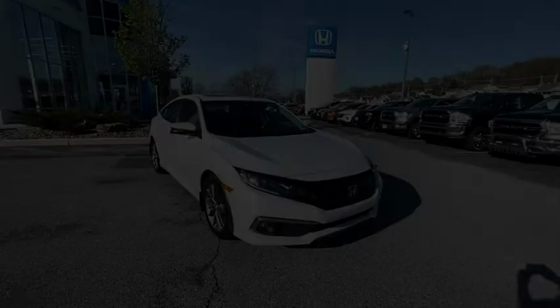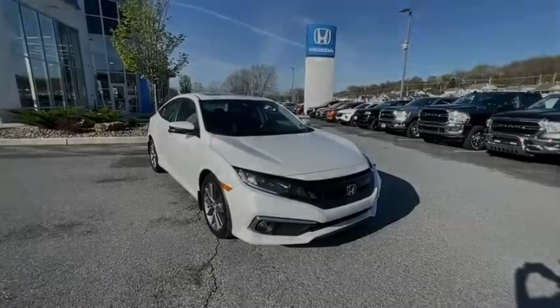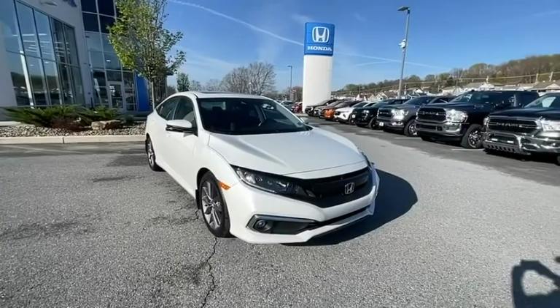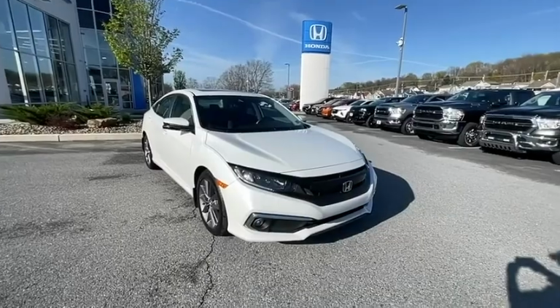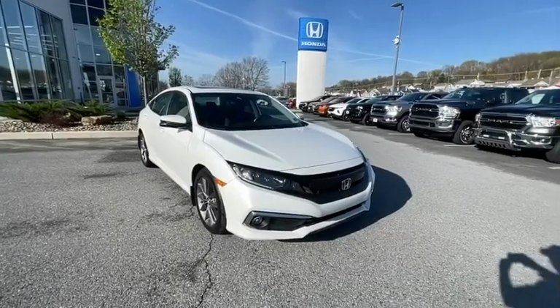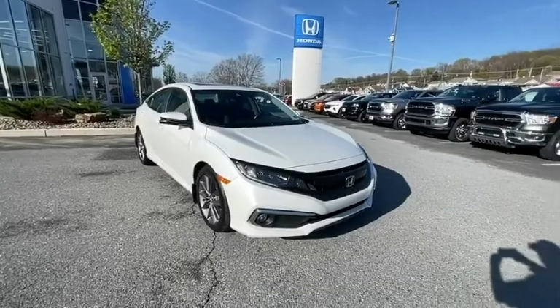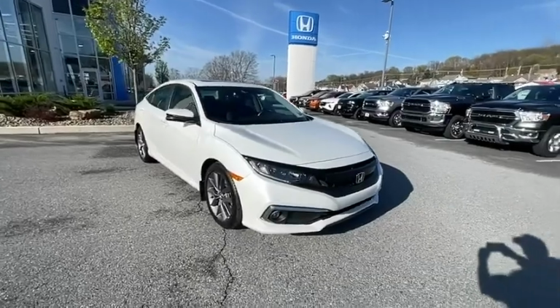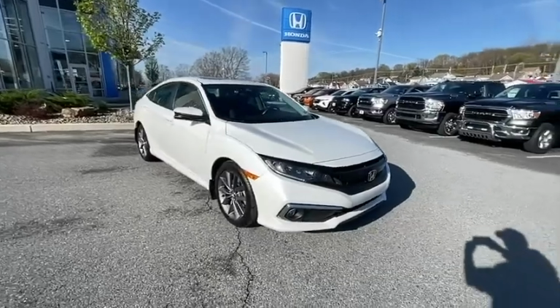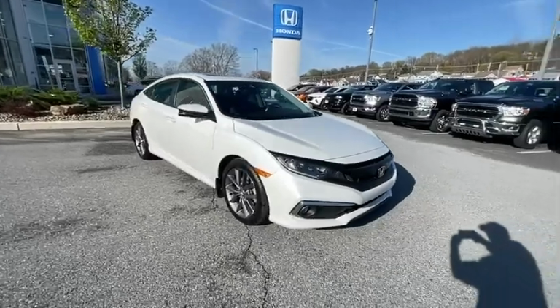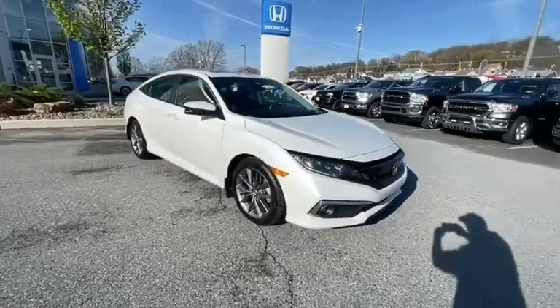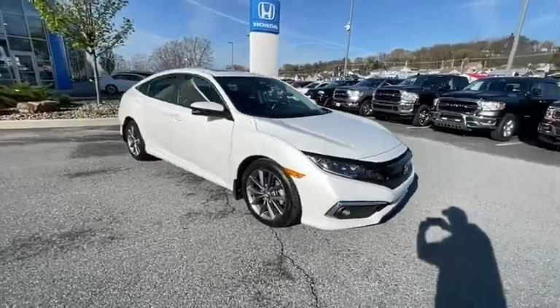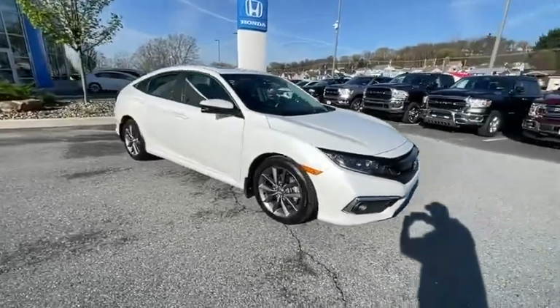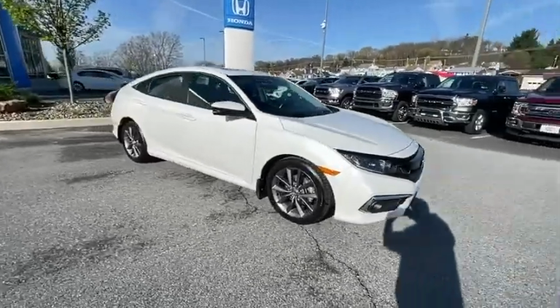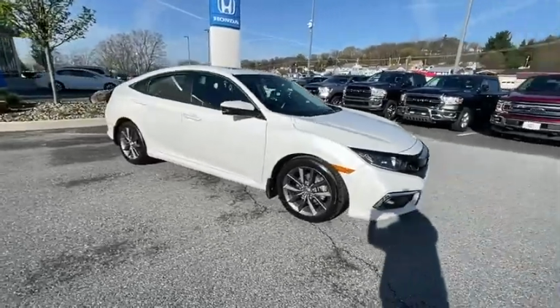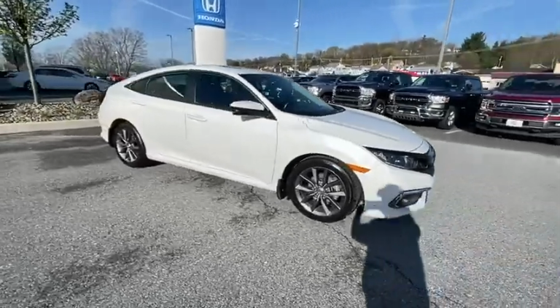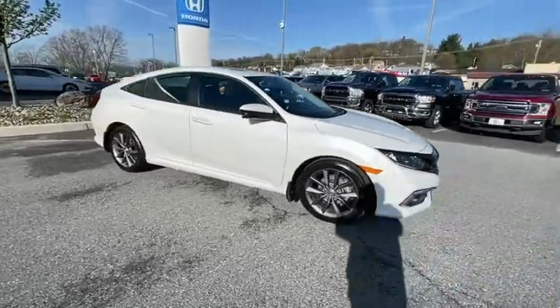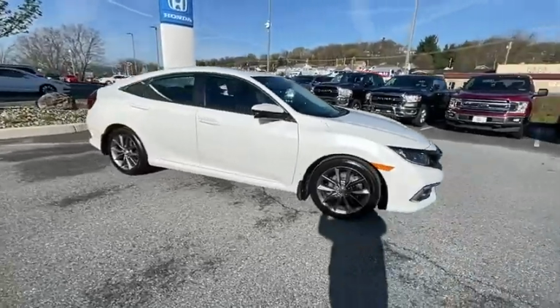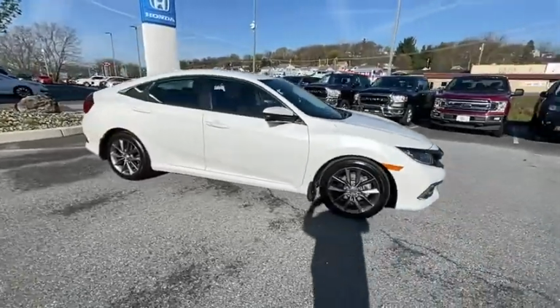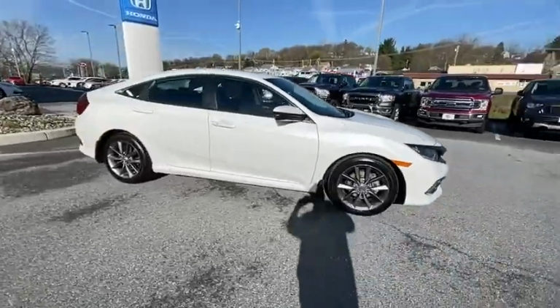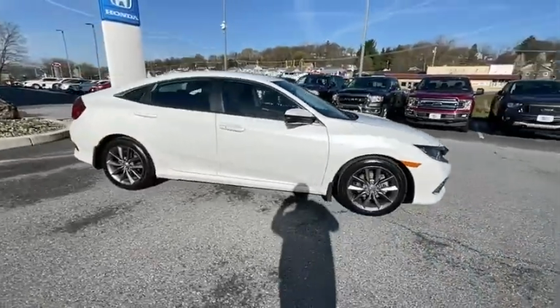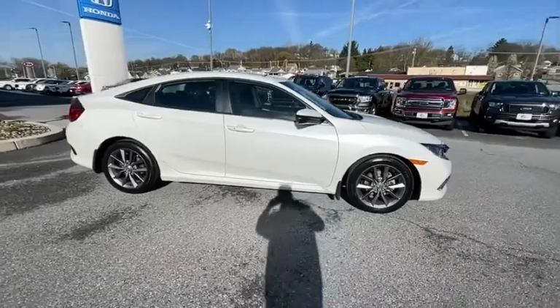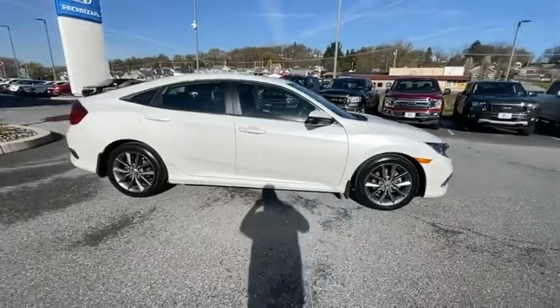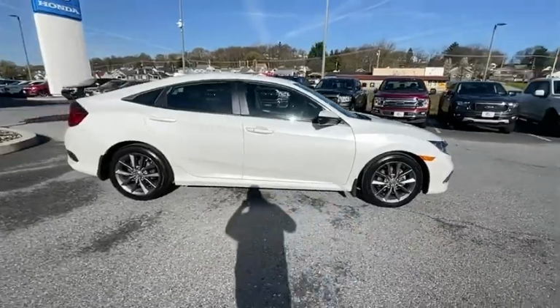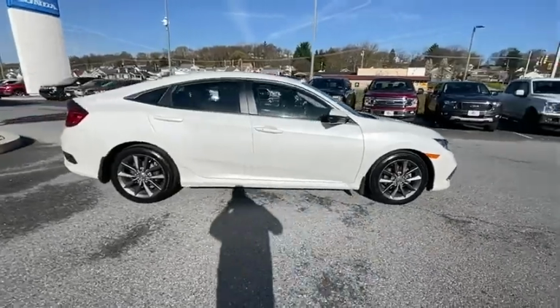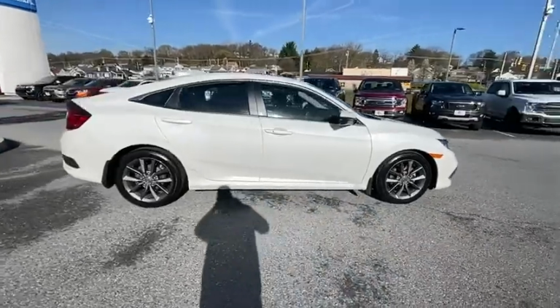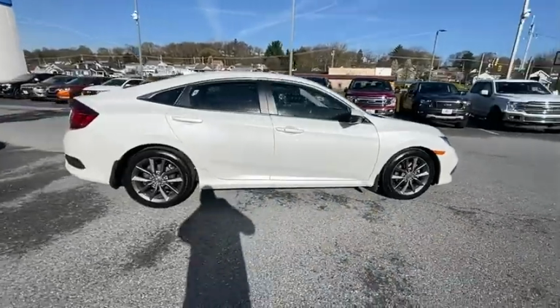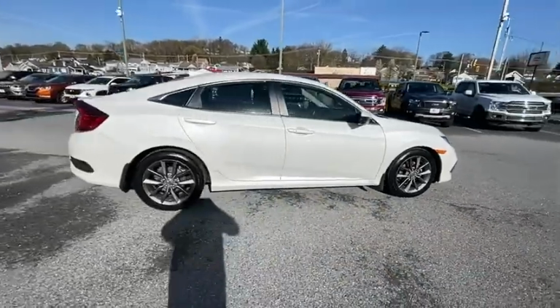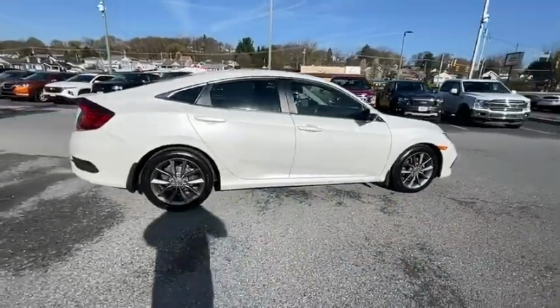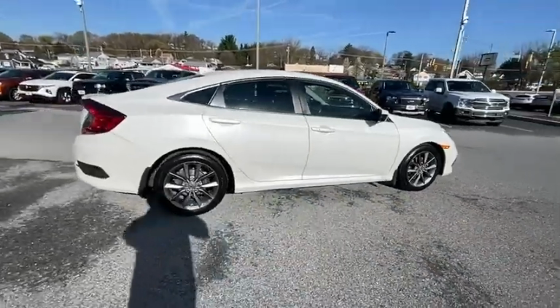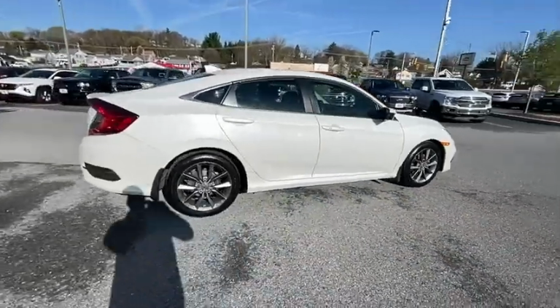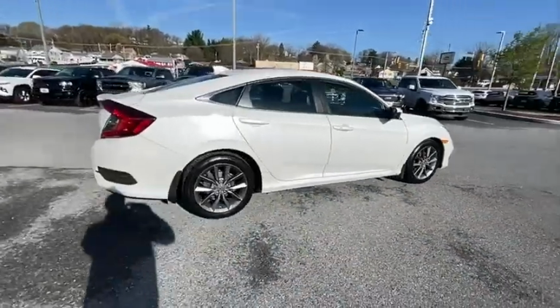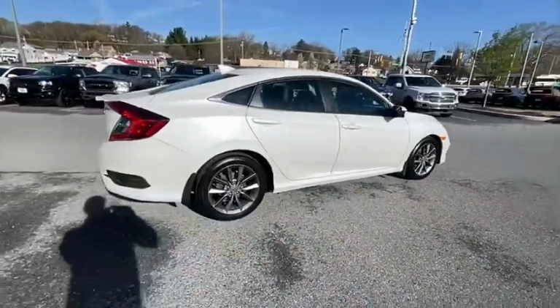We are pleased to show you a 2019 Honda Civic — practical, with awesome gas mileage and incredibly reliable.